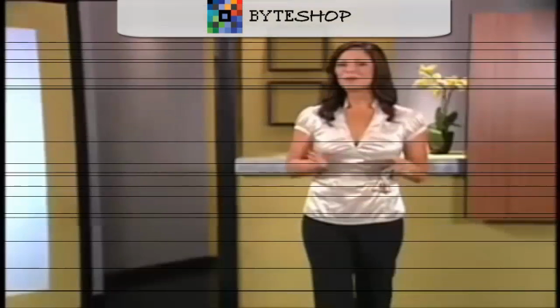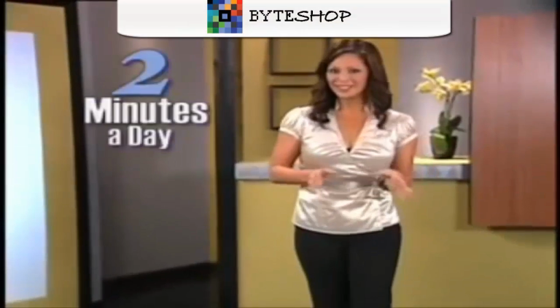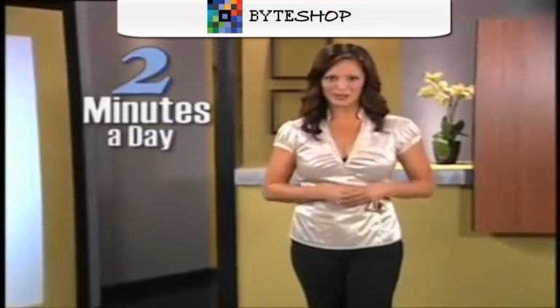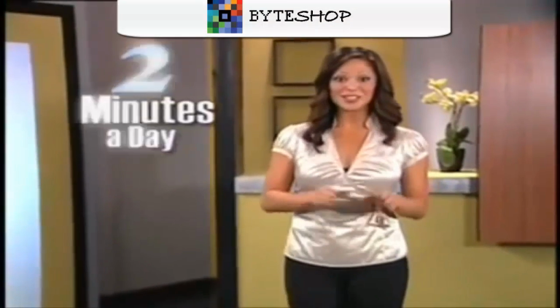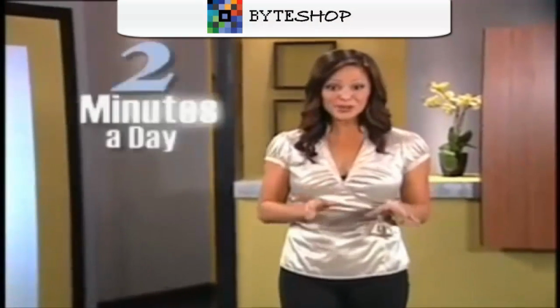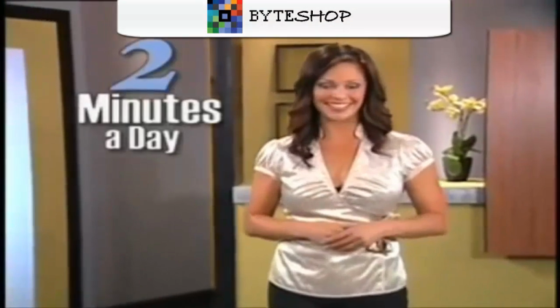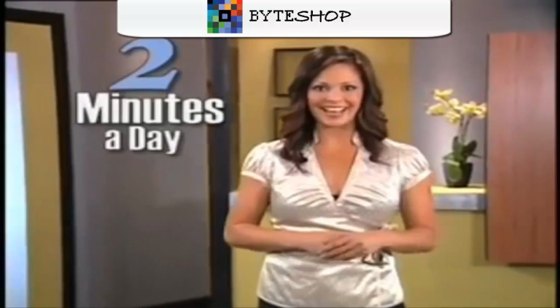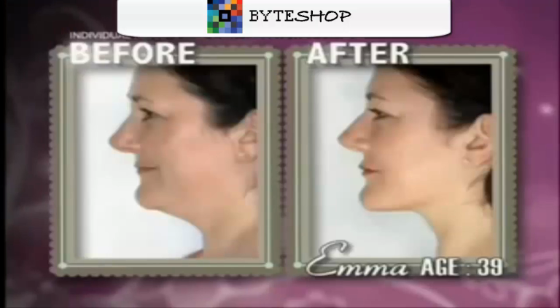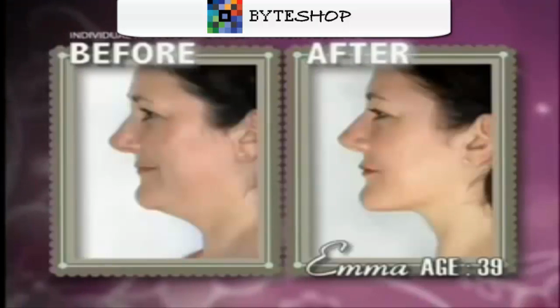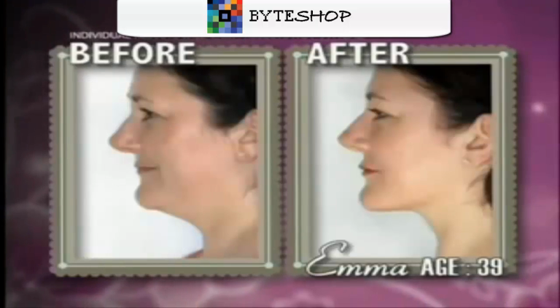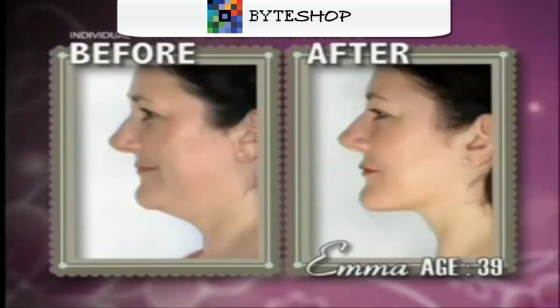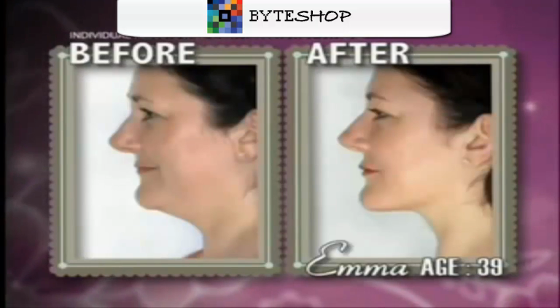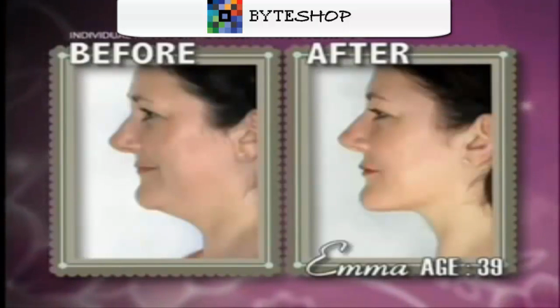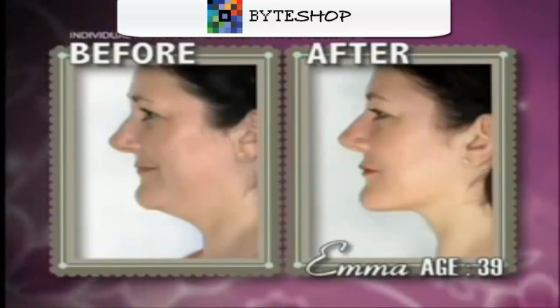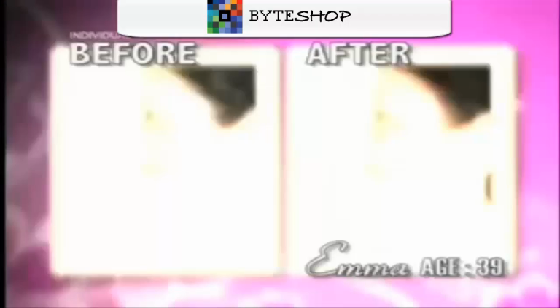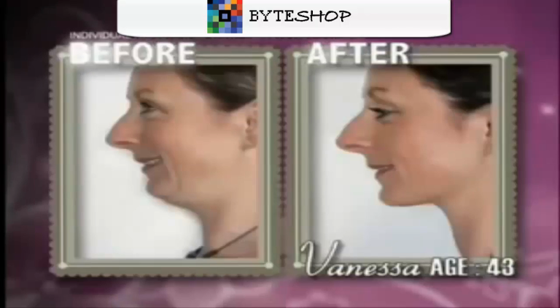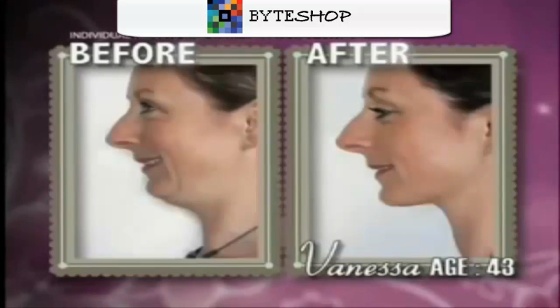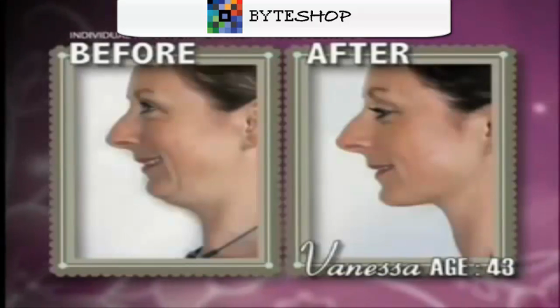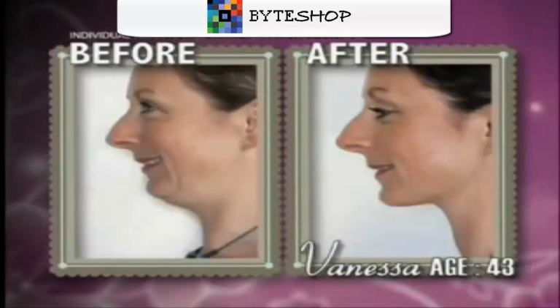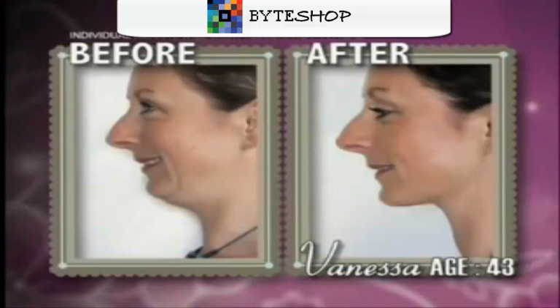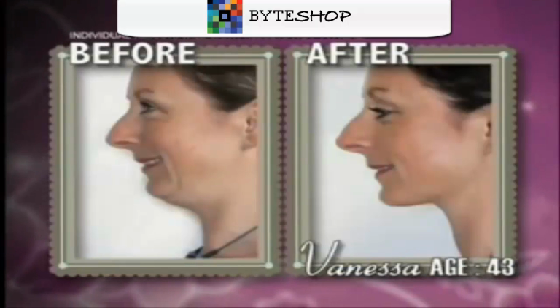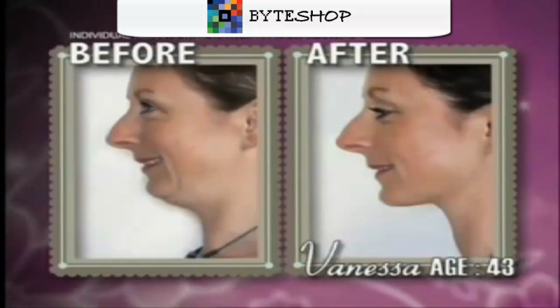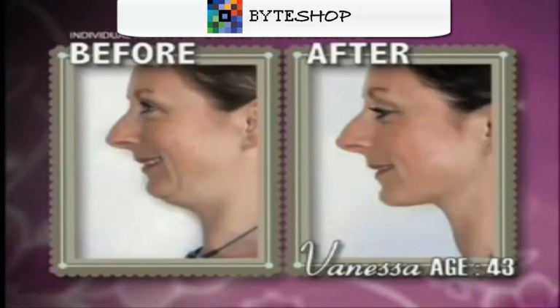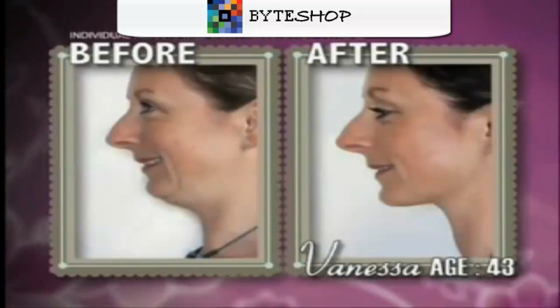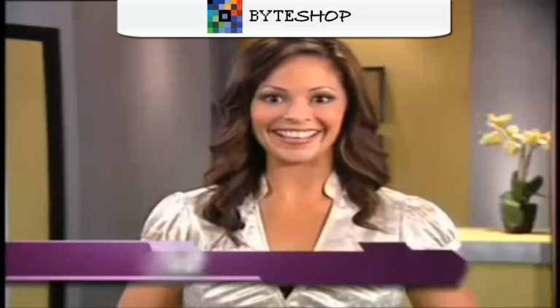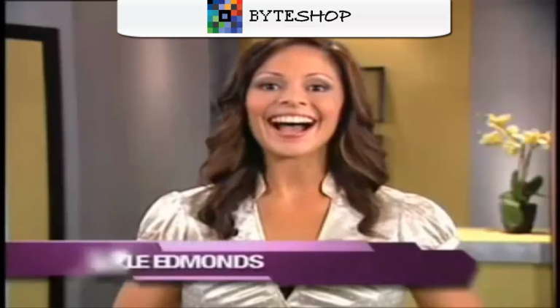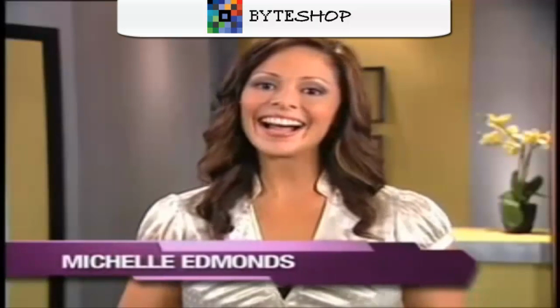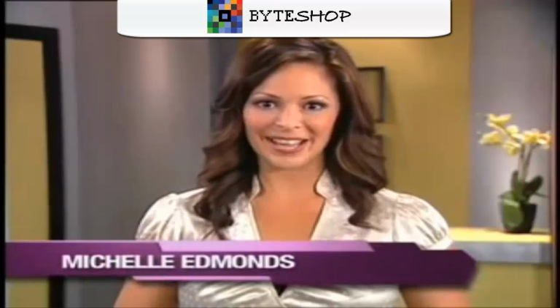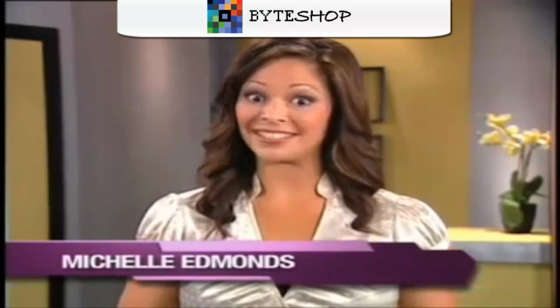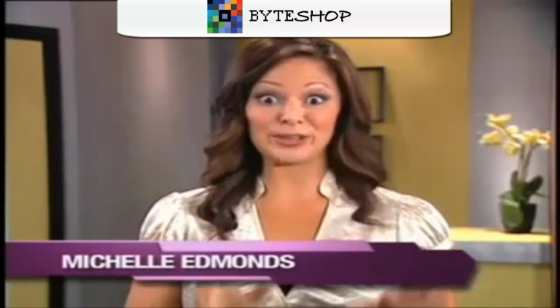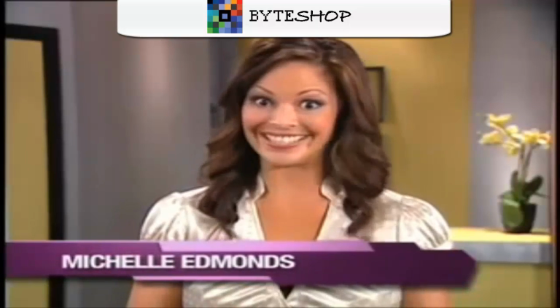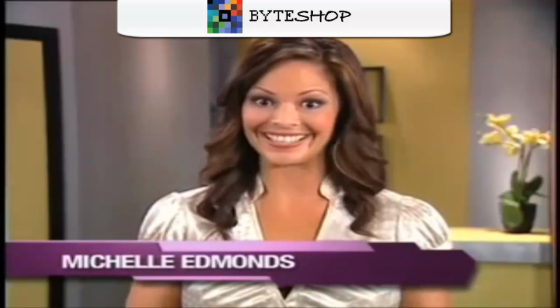What if I told you that in just two minutes a day, you could firm, lift, and smooth your entire neckline and get amazing results like these? Well, now you can. Hi, I'm Michelle Edmonds, and you need to see this.